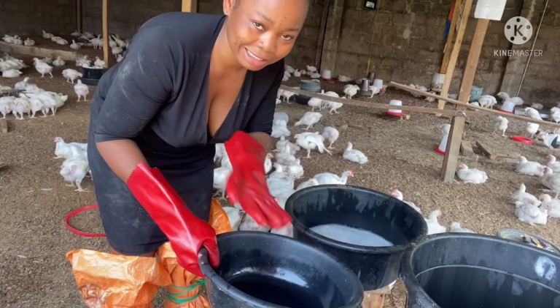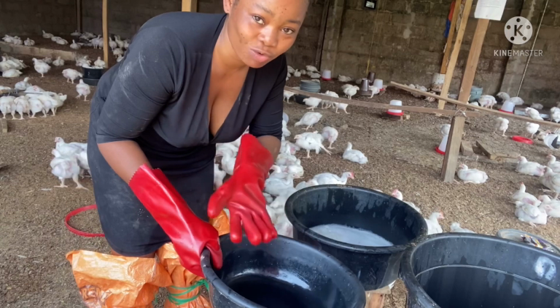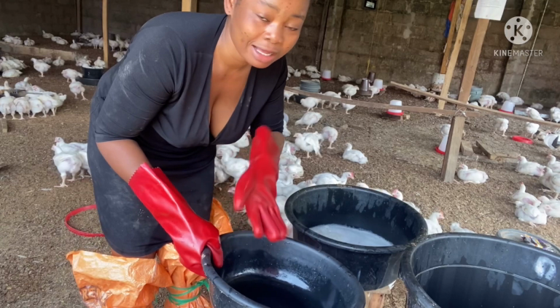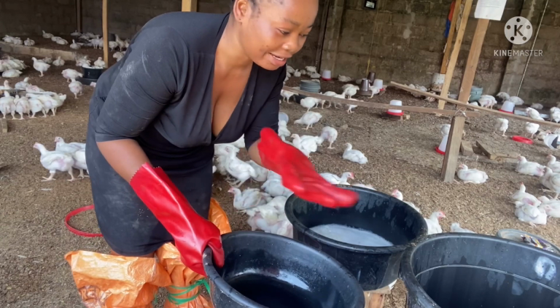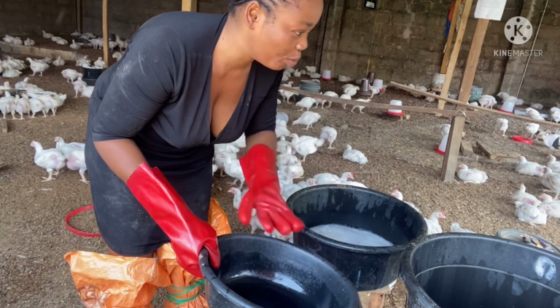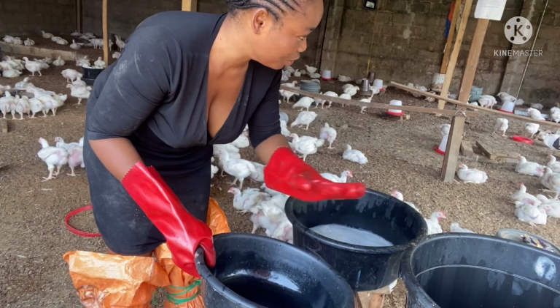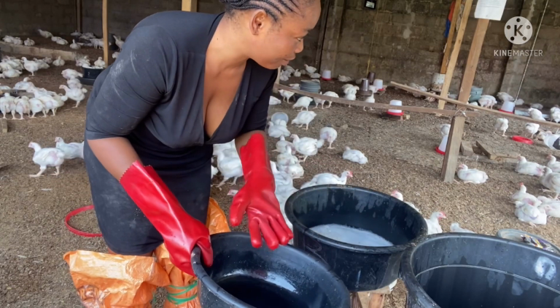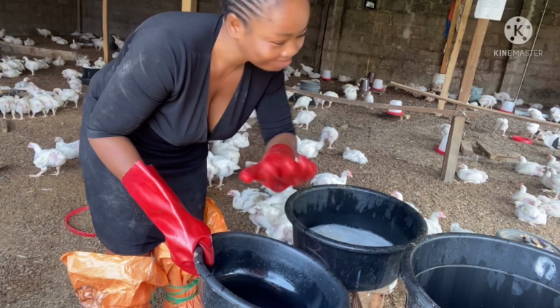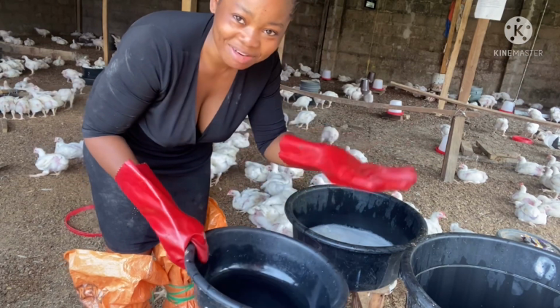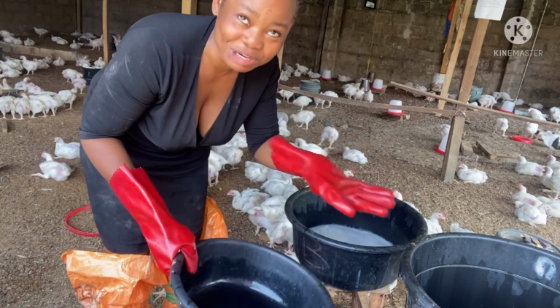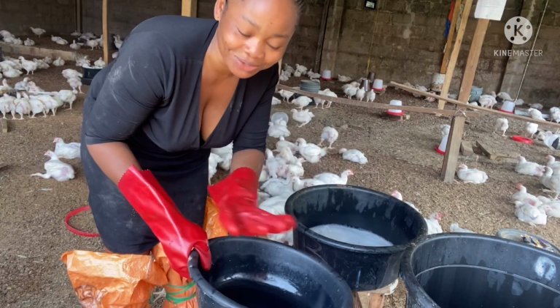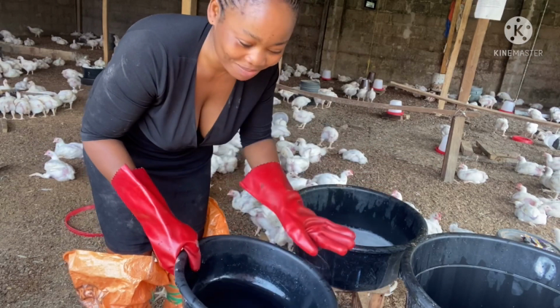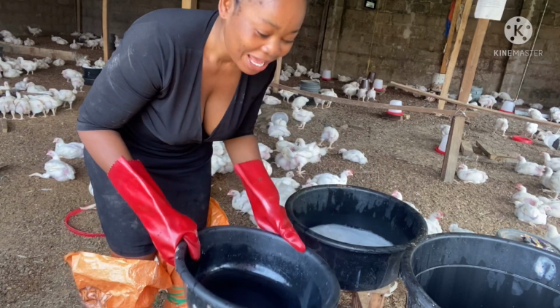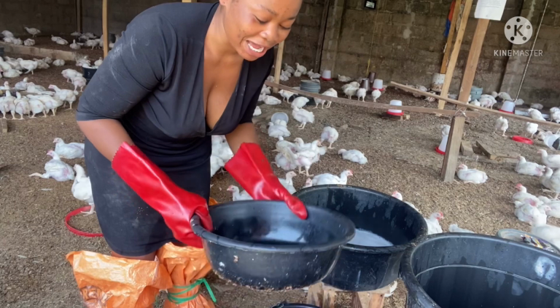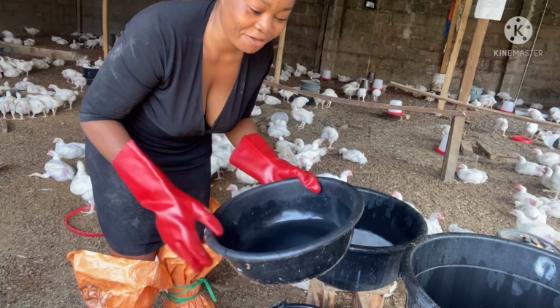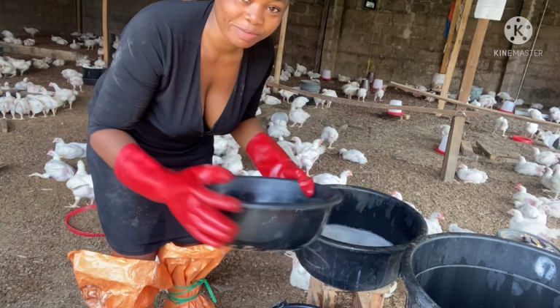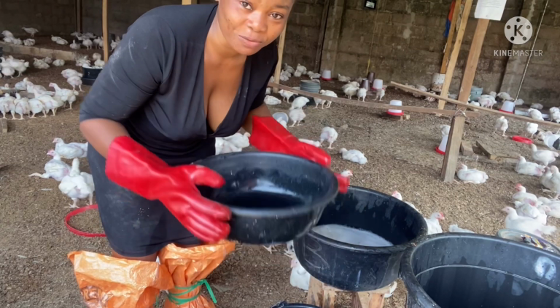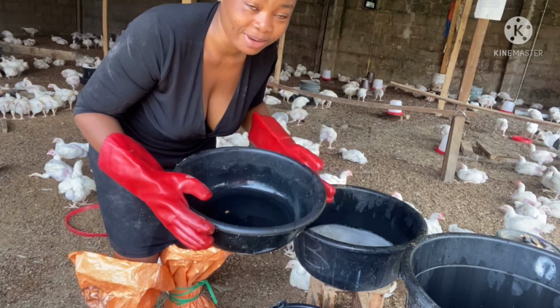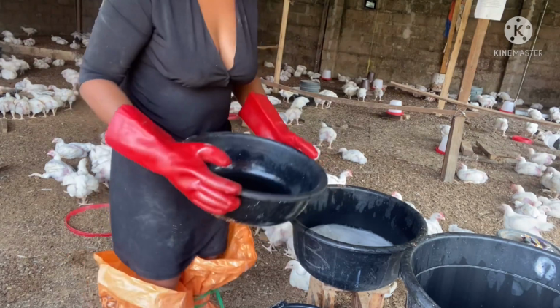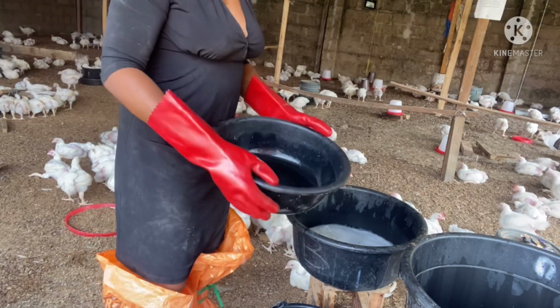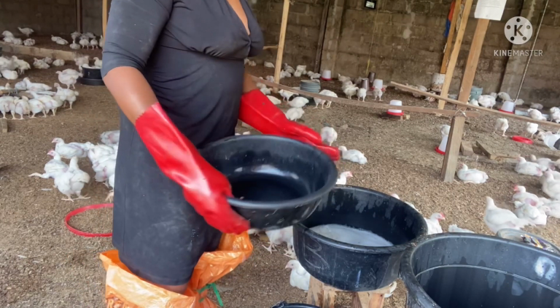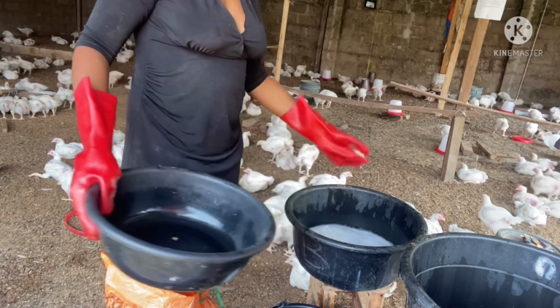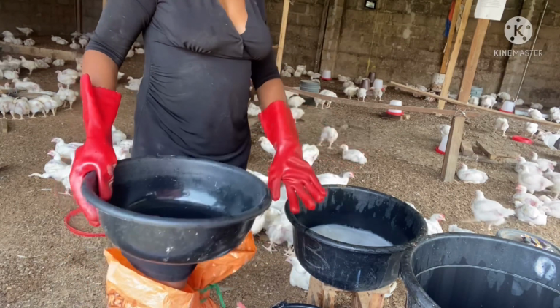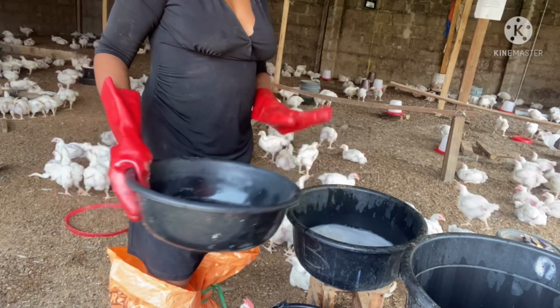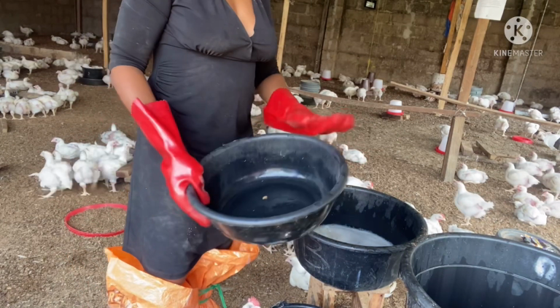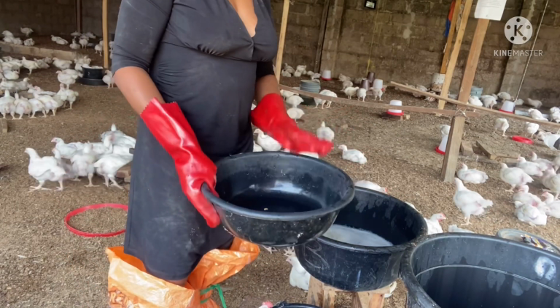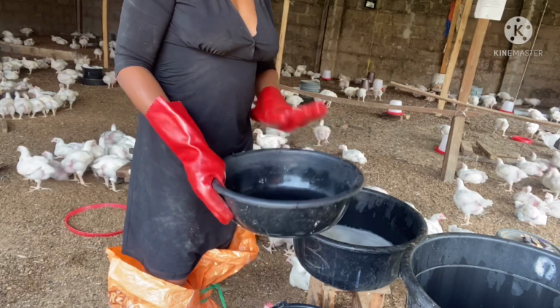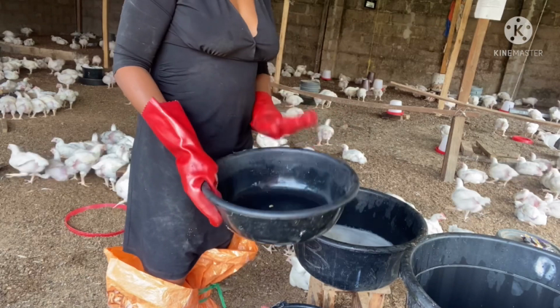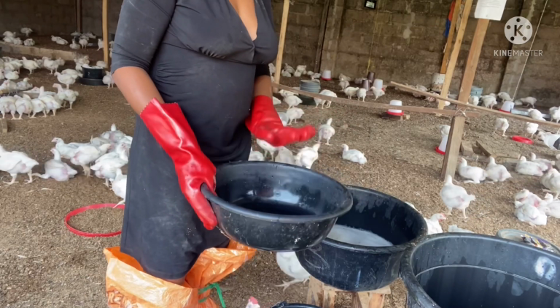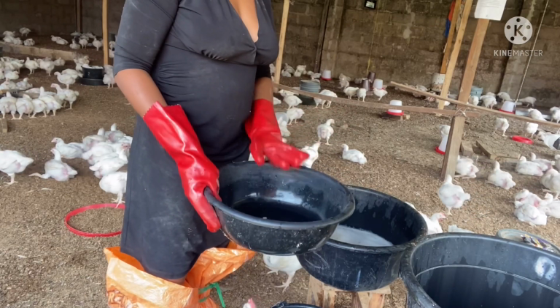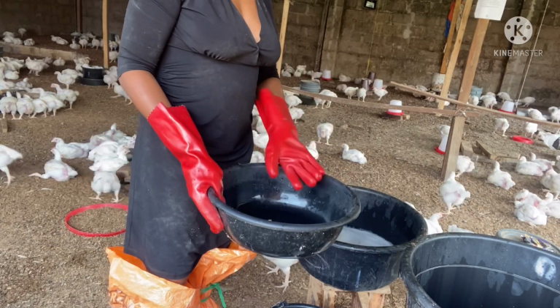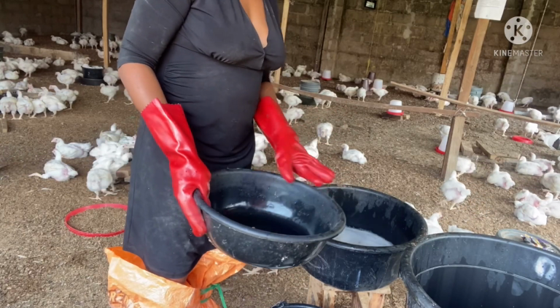Every chicken will get water from it, so I prefer to give them with this first before adding the individual drinkers. This rubber drinker is the last one I'll be giving them now.